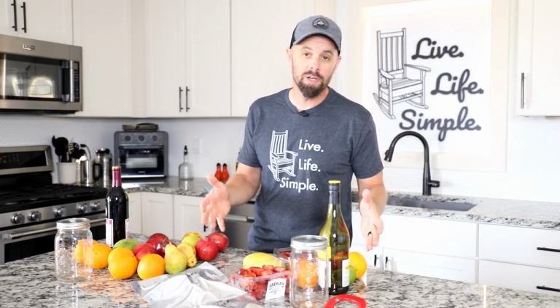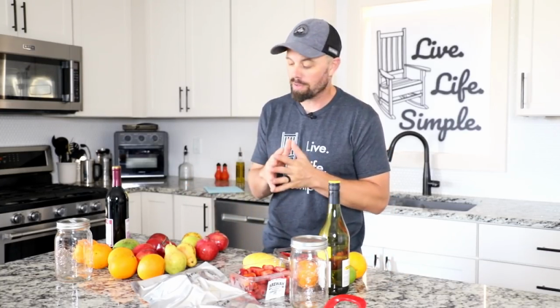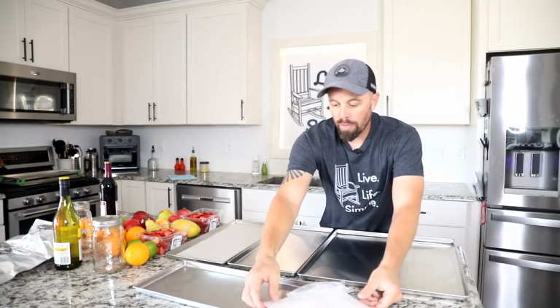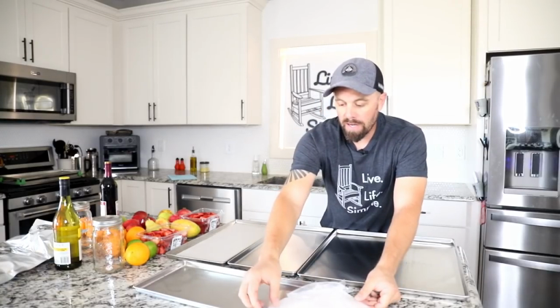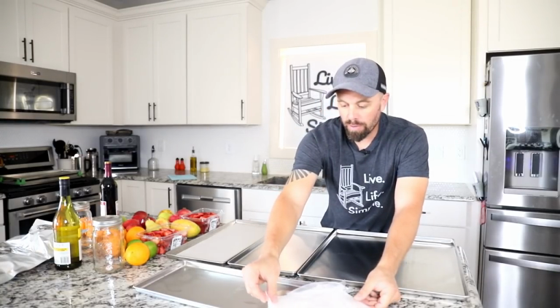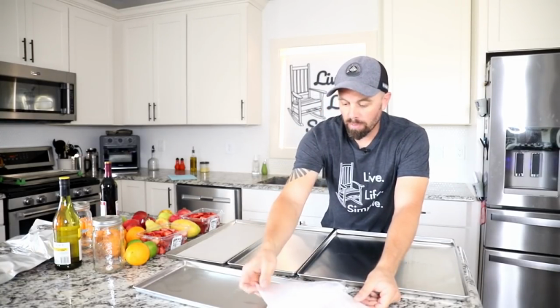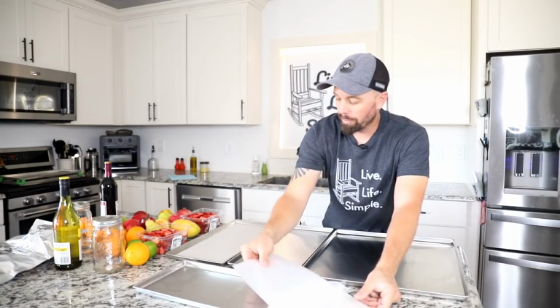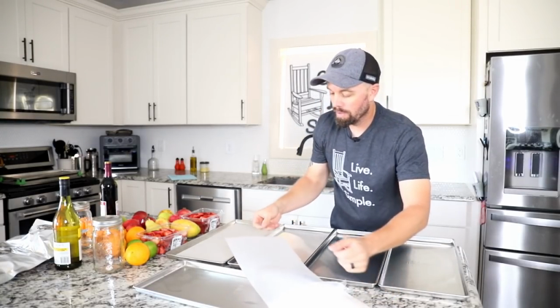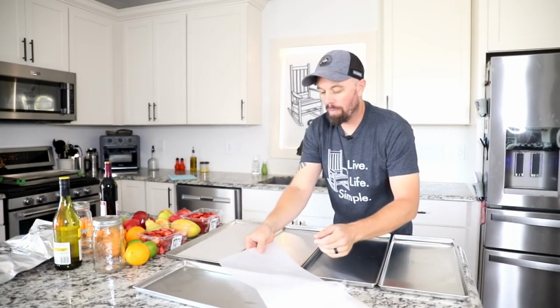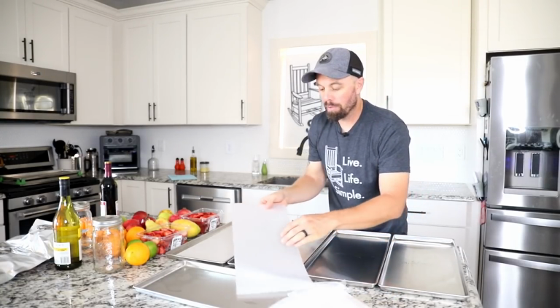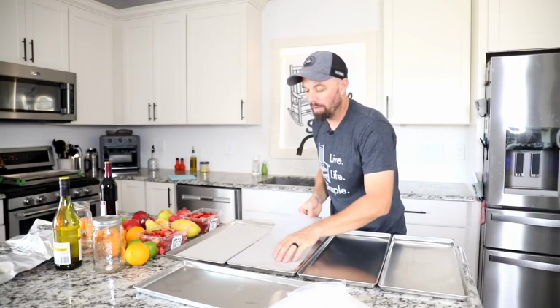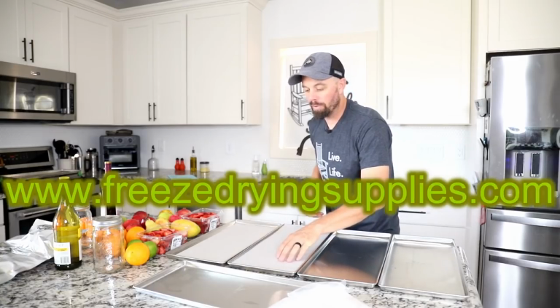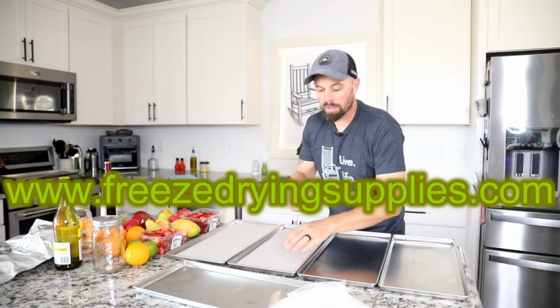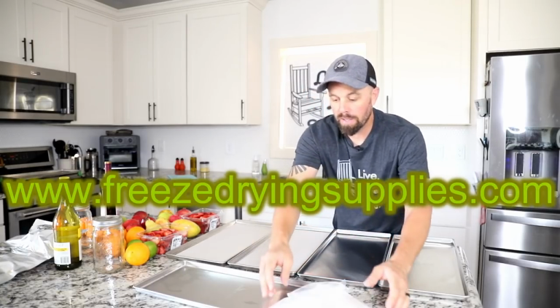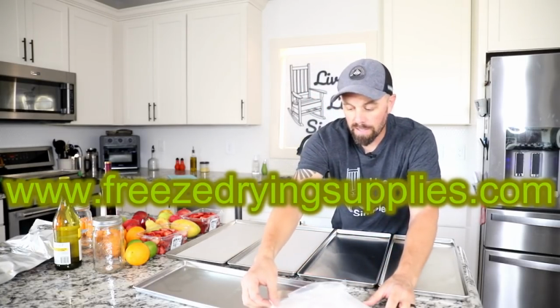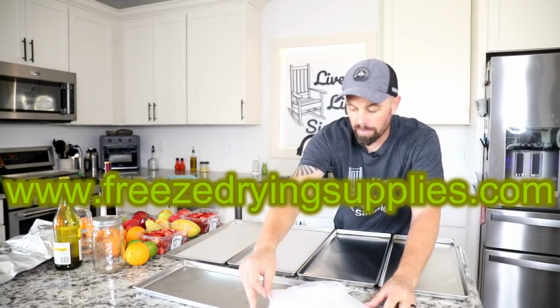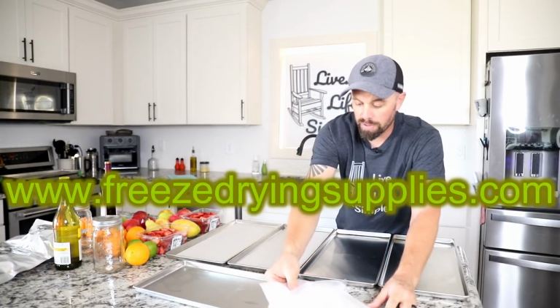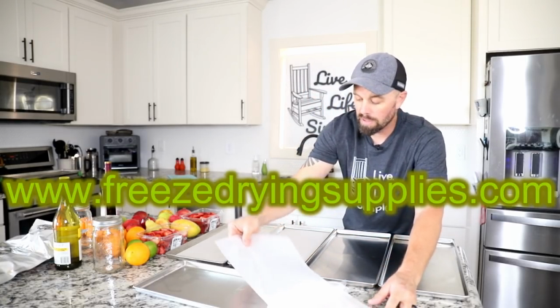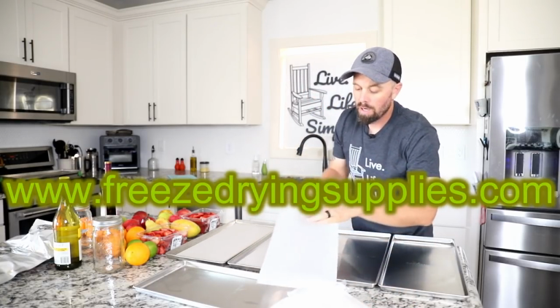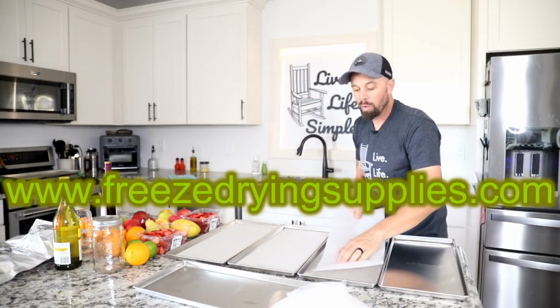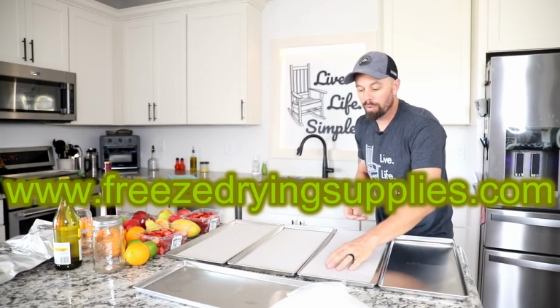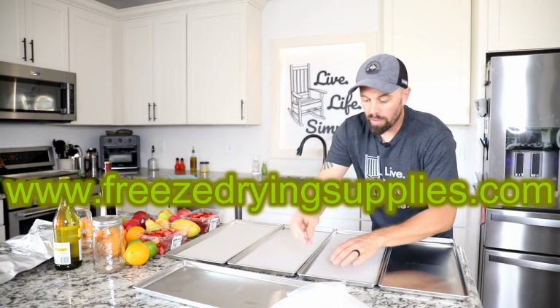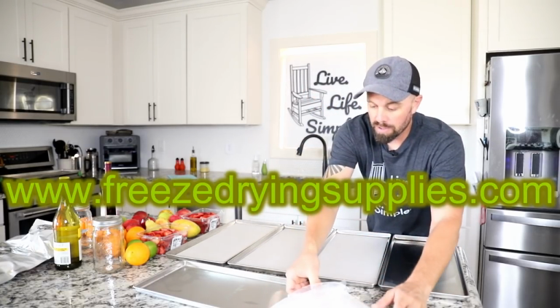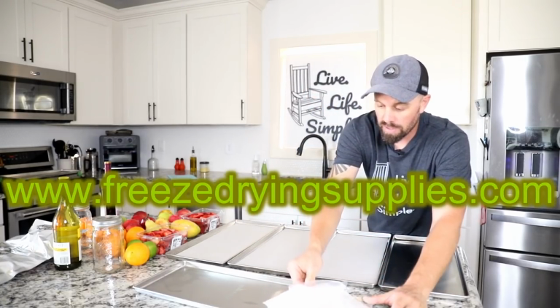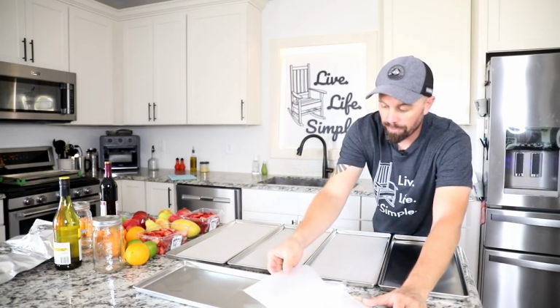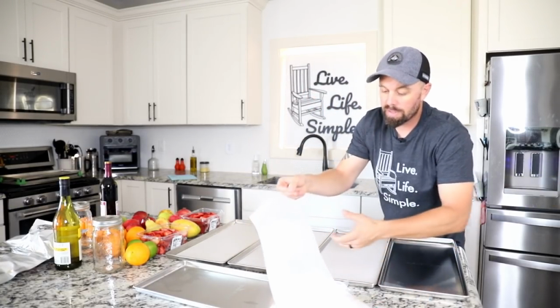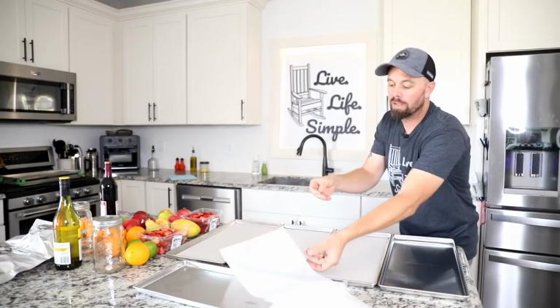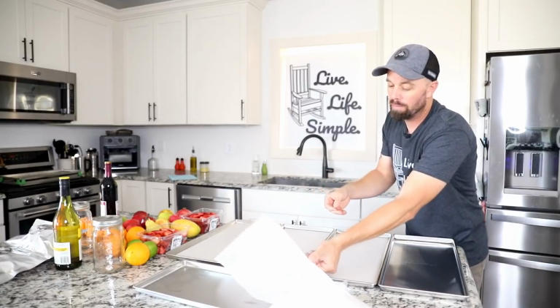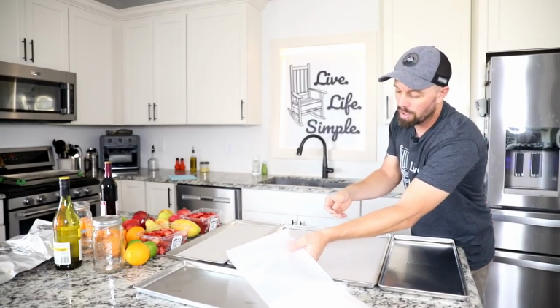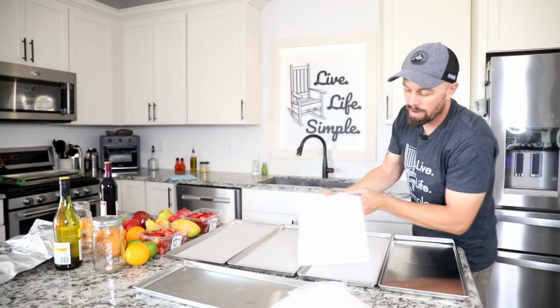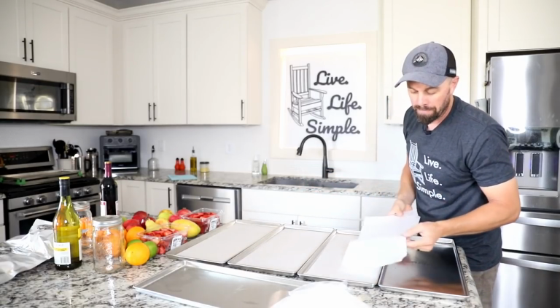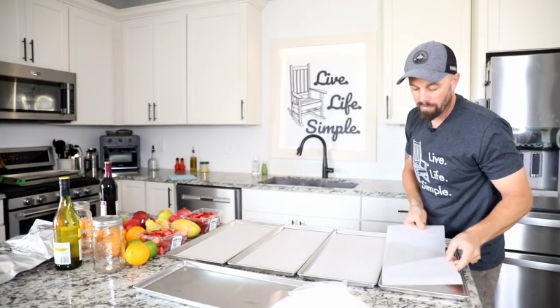Today we're going for something that's a little more pleasing to the eye, not just functional like our usual videos. Since we're doing so much fruit, our parchment paper from freezedryingsupplies.com is going to be crucial so we don't get a bunch of sticky fruit sticking to the bottom of the tray.